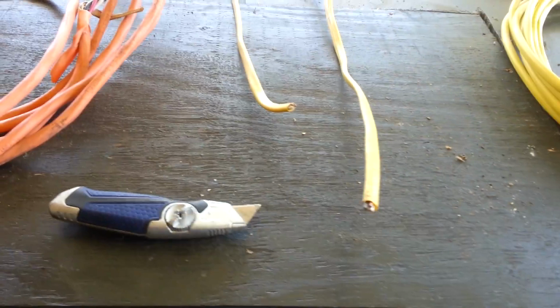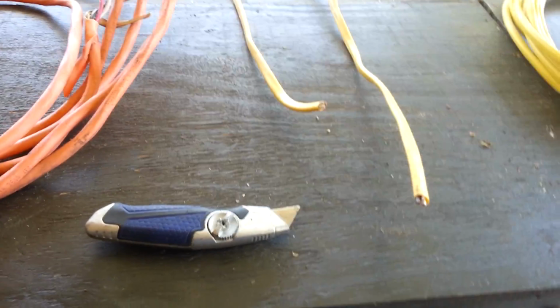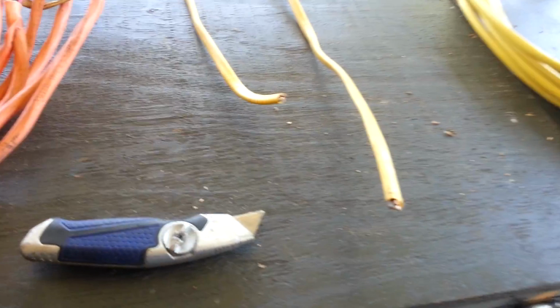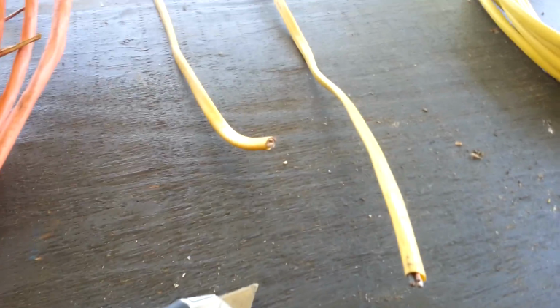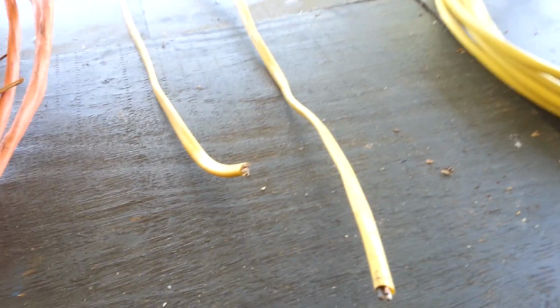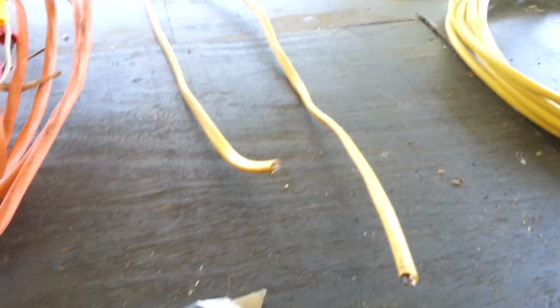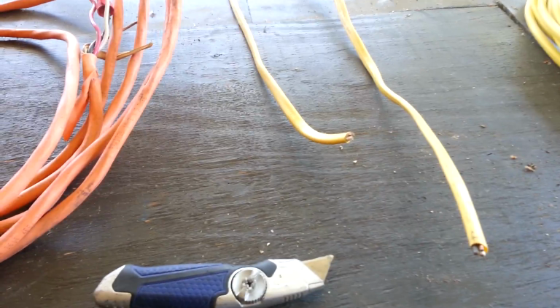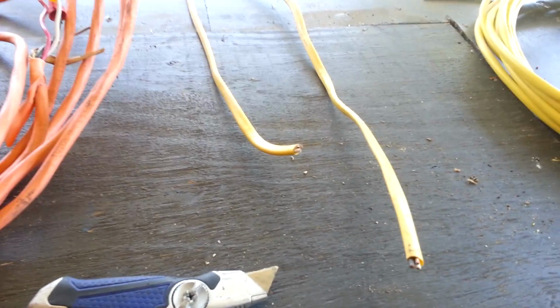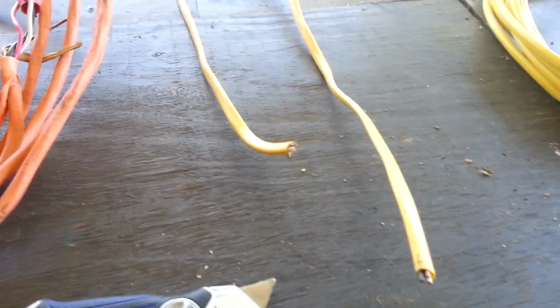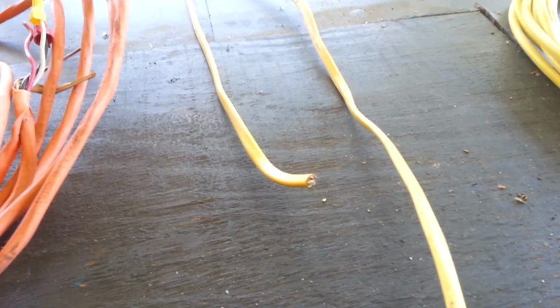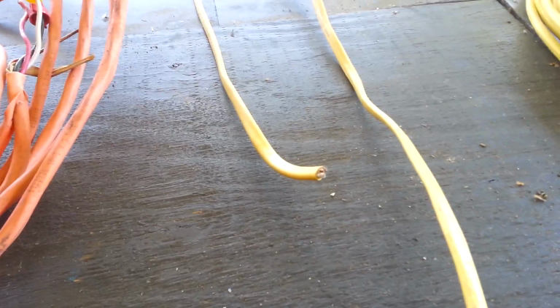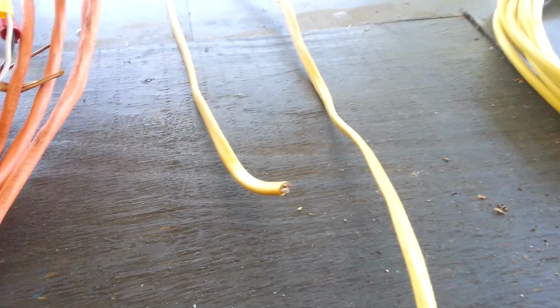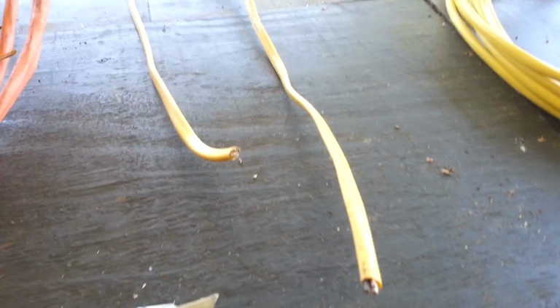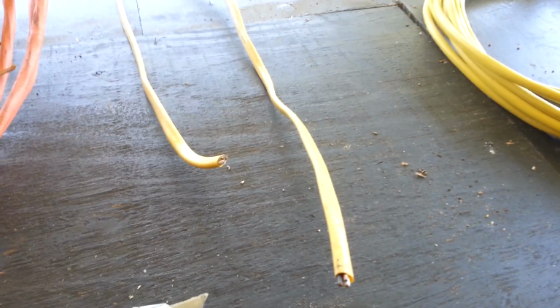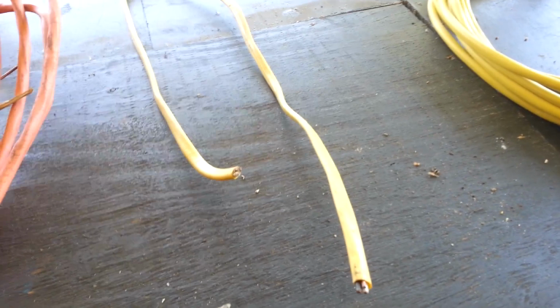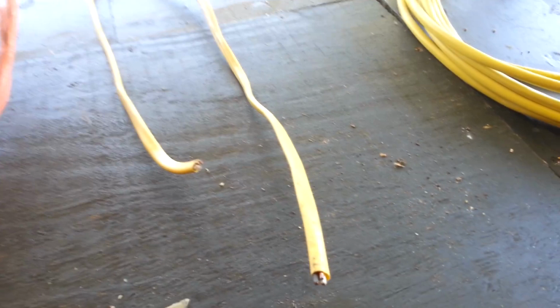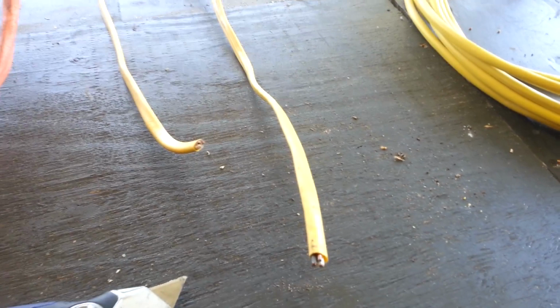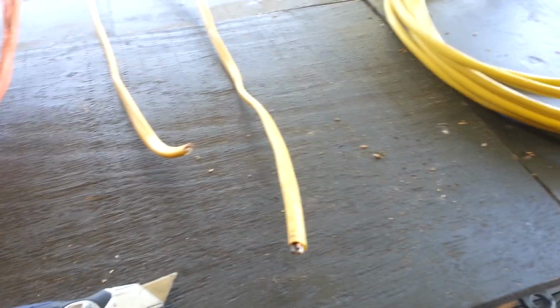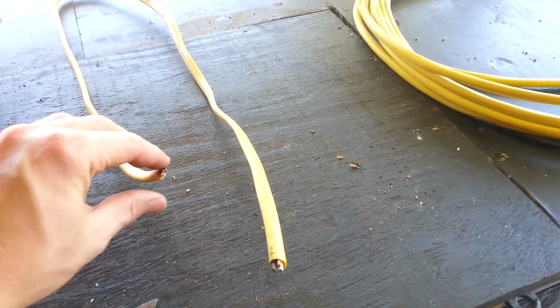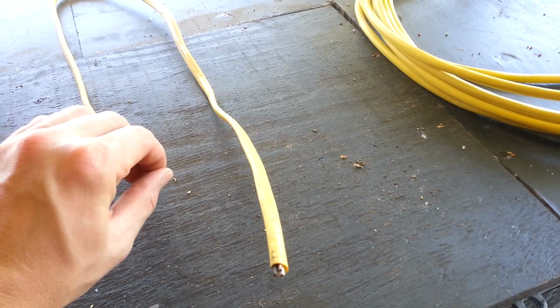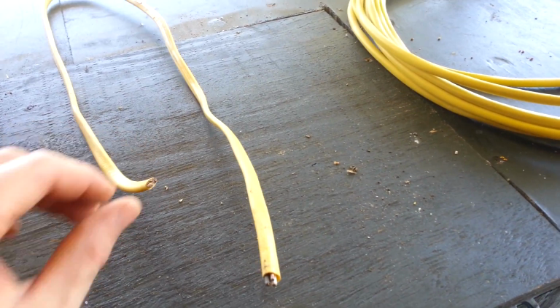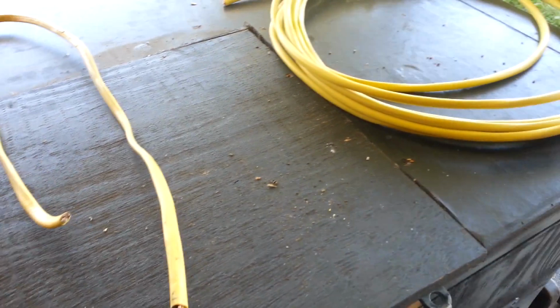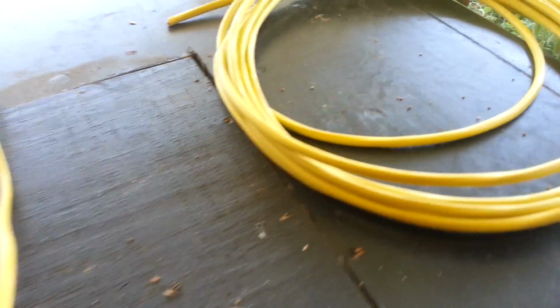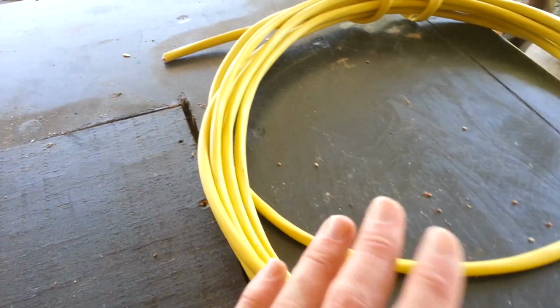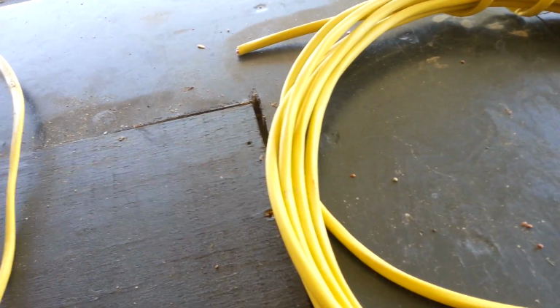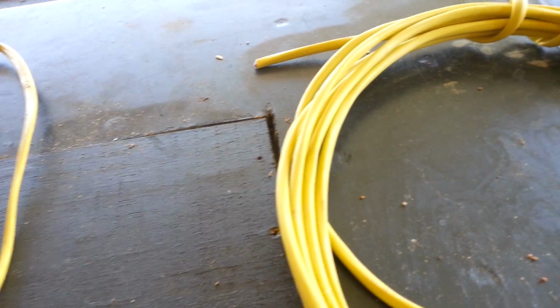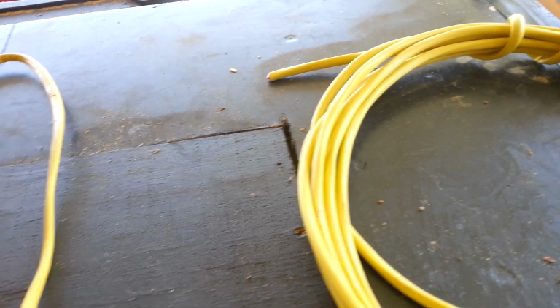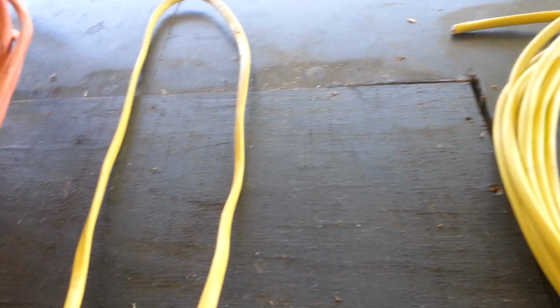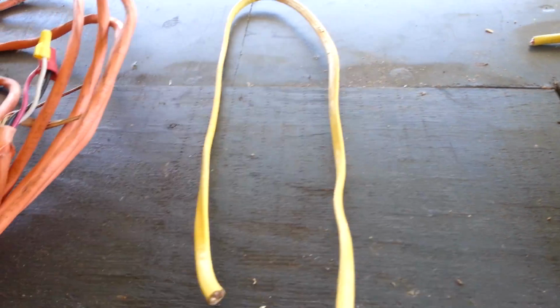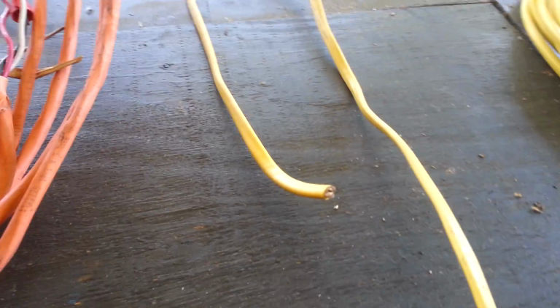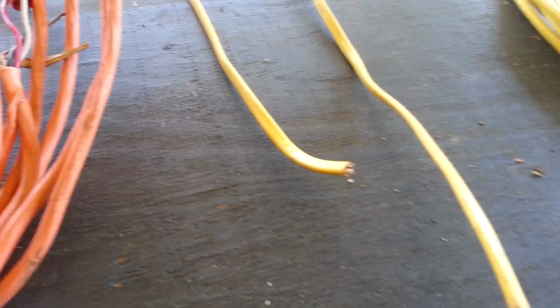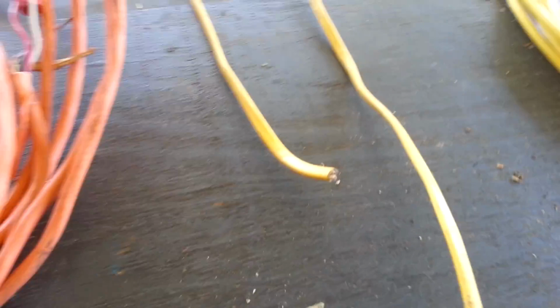In each size there's a 2-conductor and a 3-conductor wire. Here I have a 12-2 Romex and here I have a 12-3, and I'll show you the difference between those two.